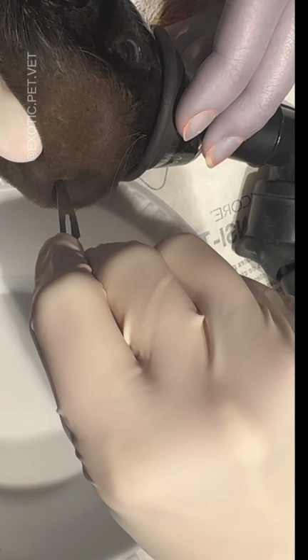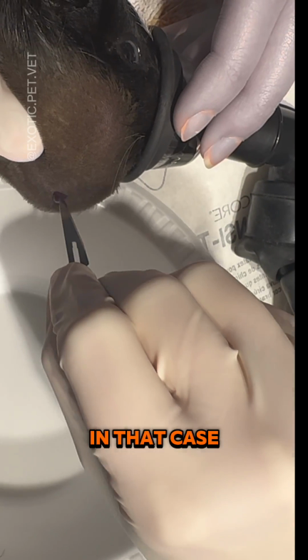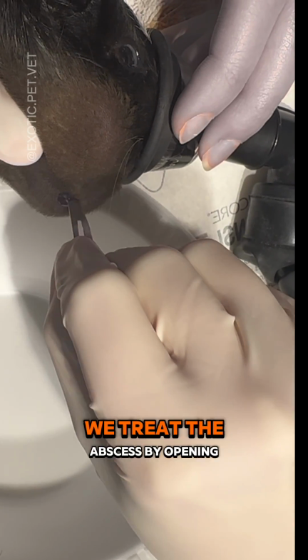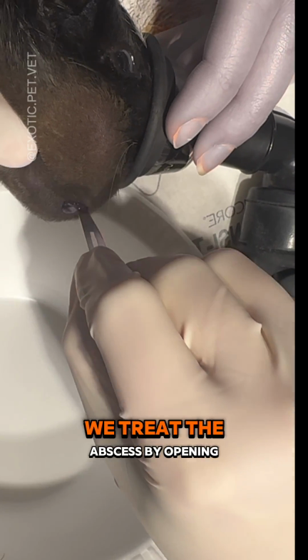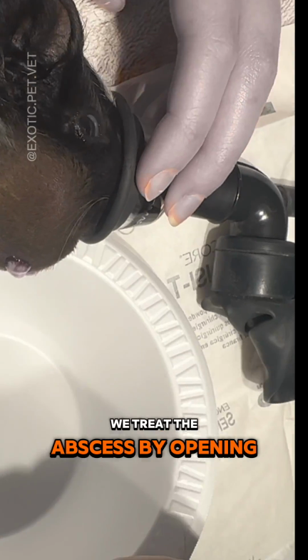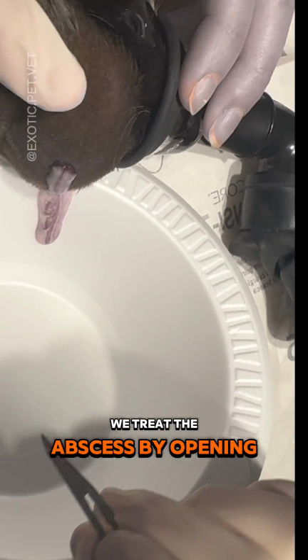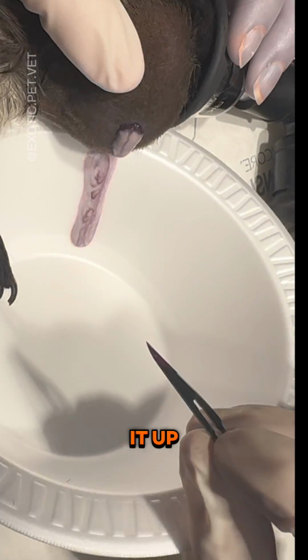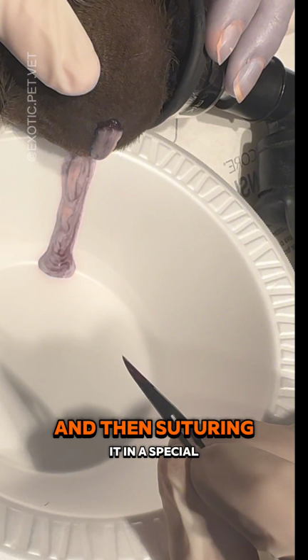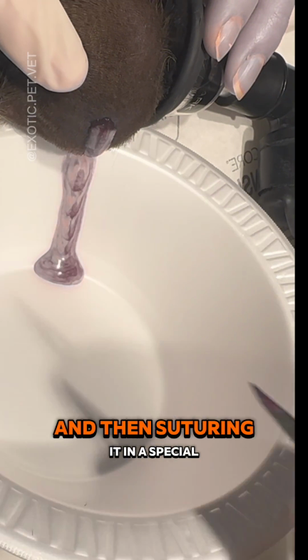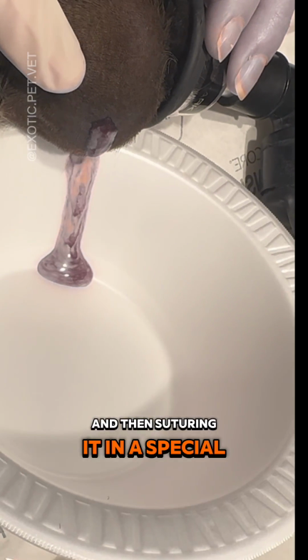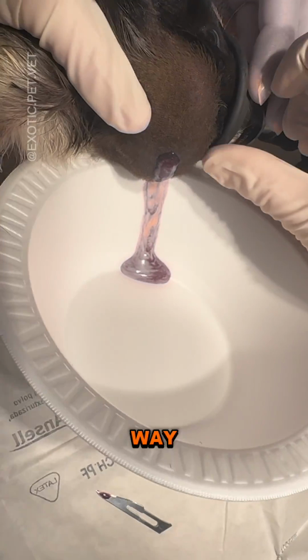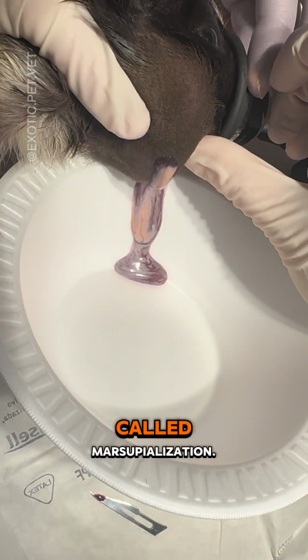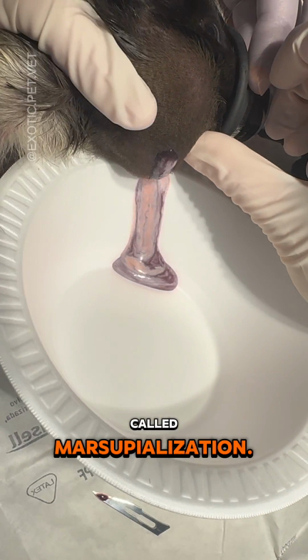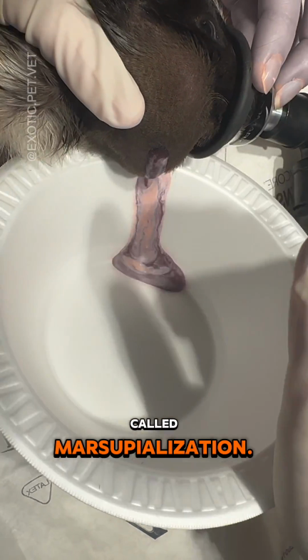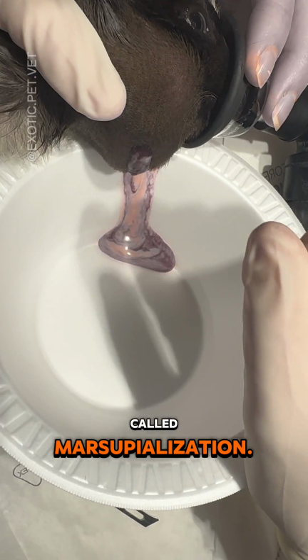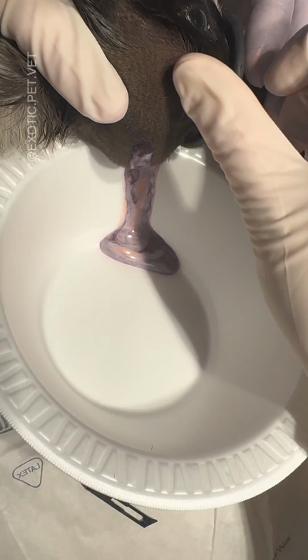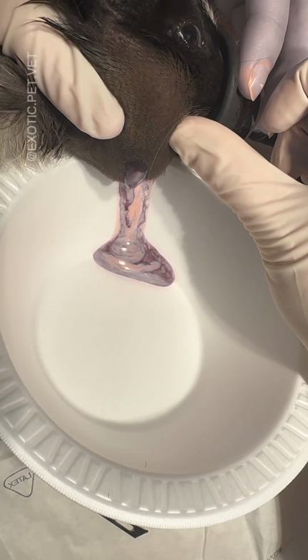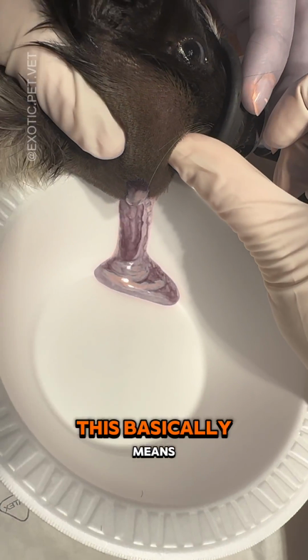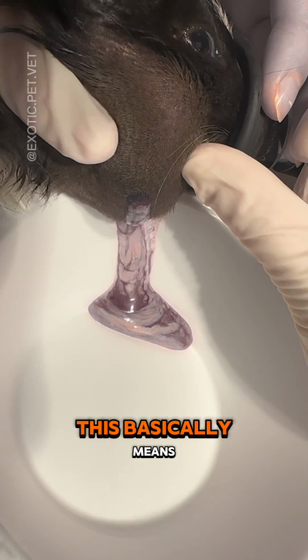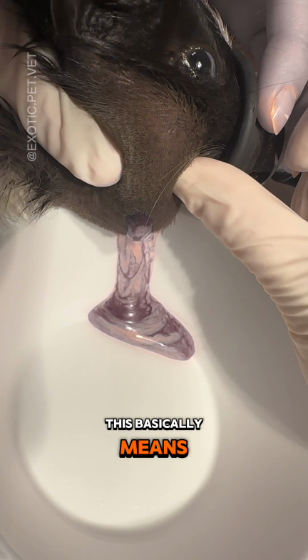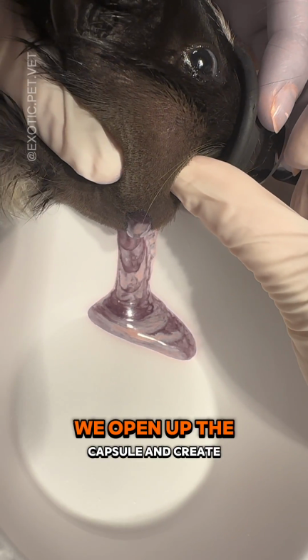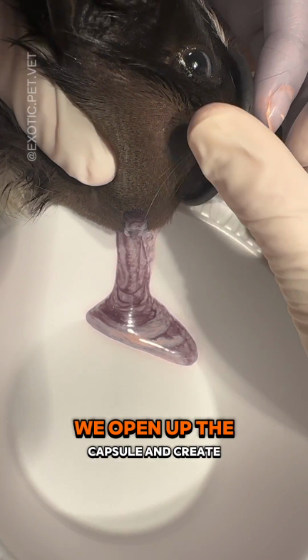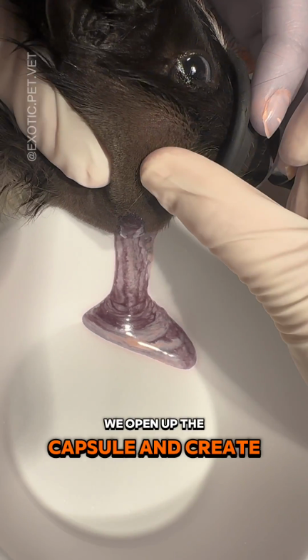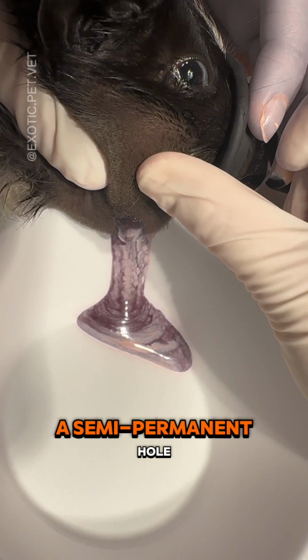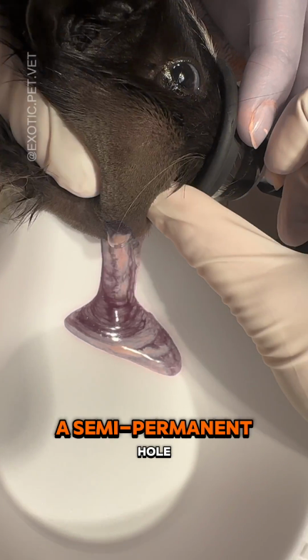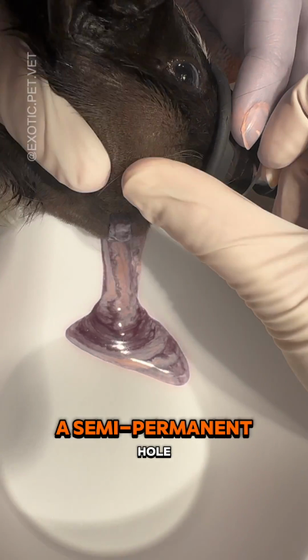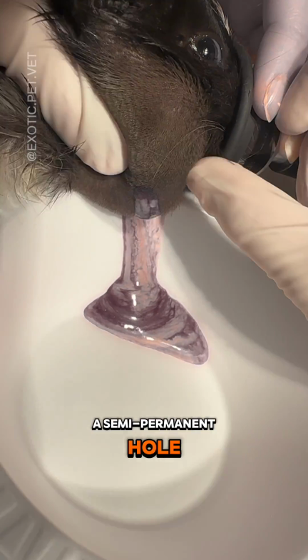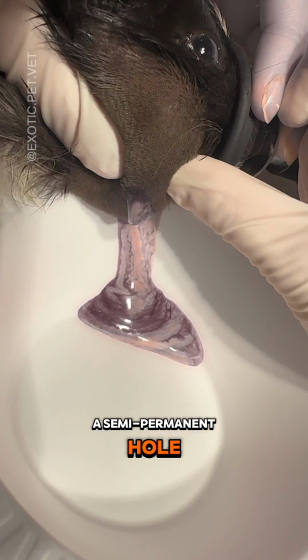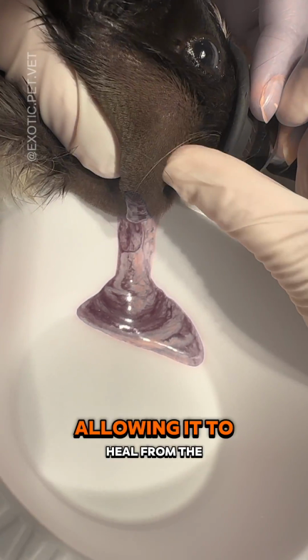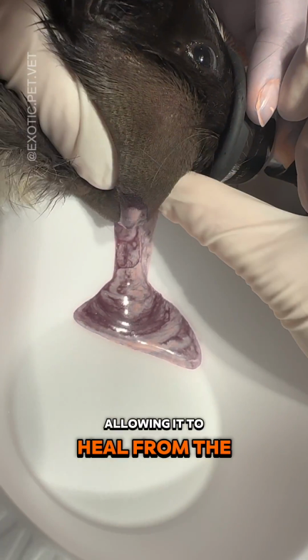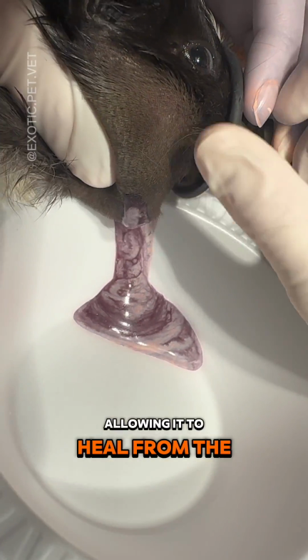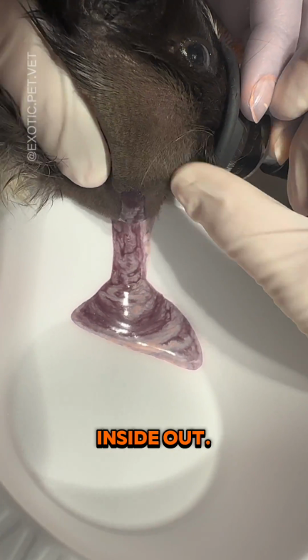In that case, we treat the abscess by opening it up and then suturing it in a special way called marsupialization. This basically means we open up the capsule and create a semi-permanent hole, allowing it to heal from the inside out.